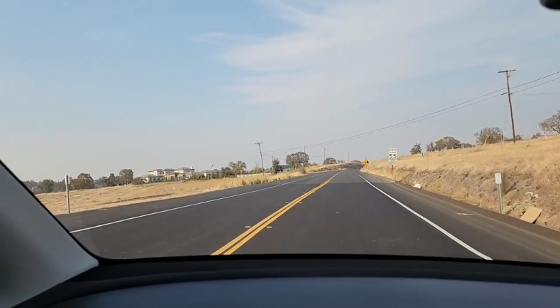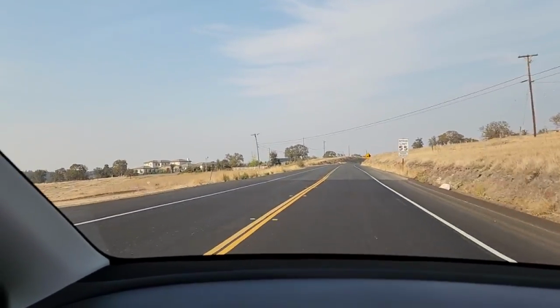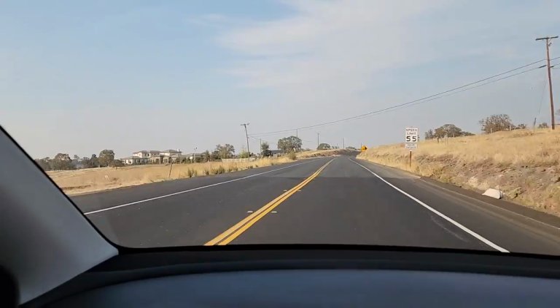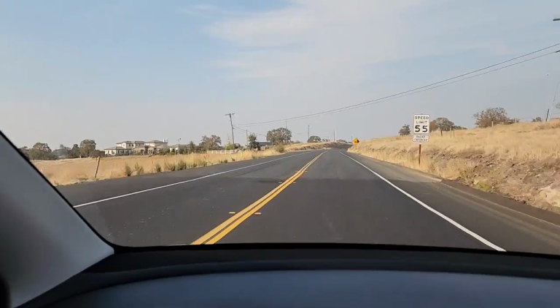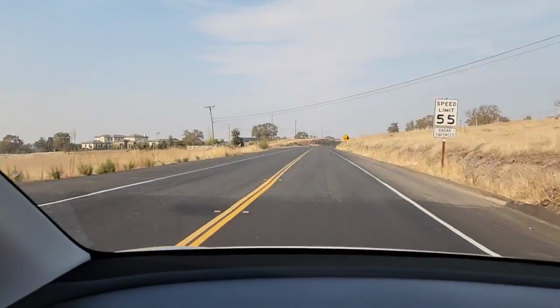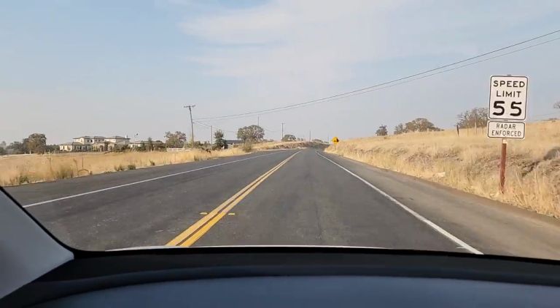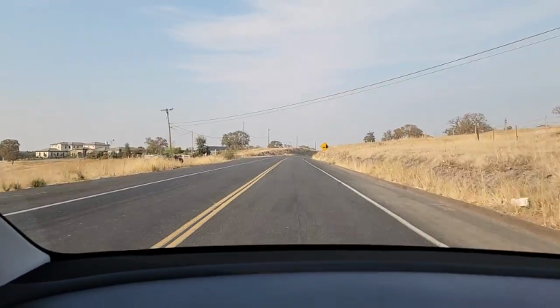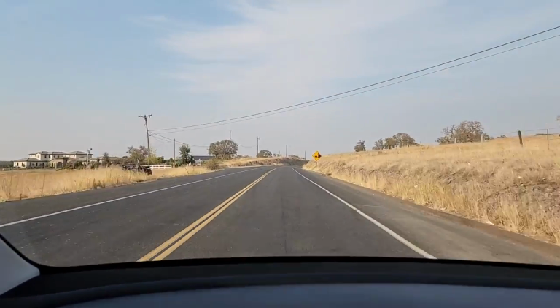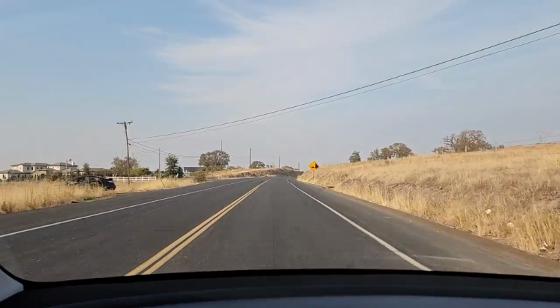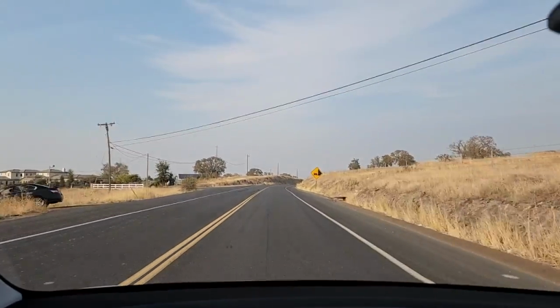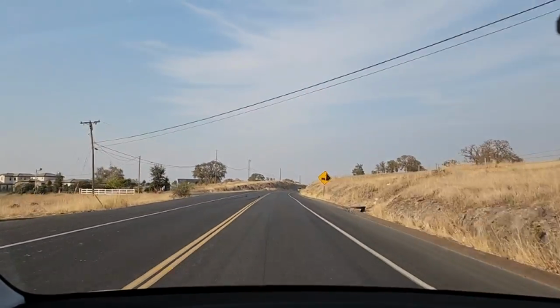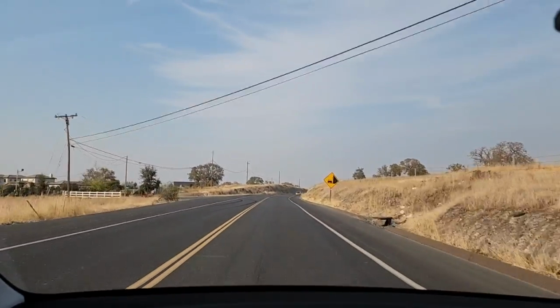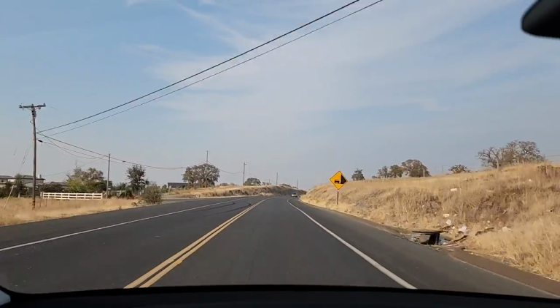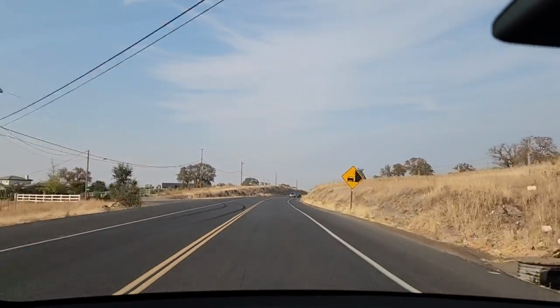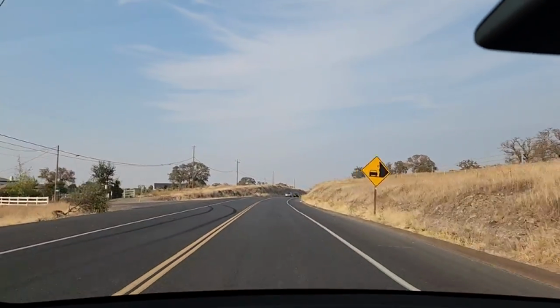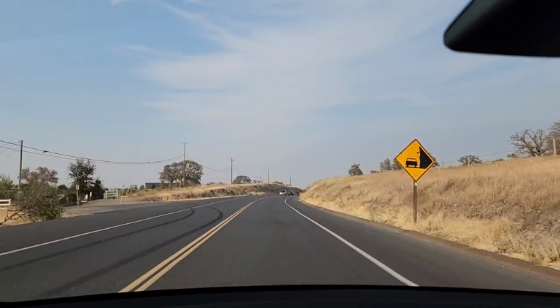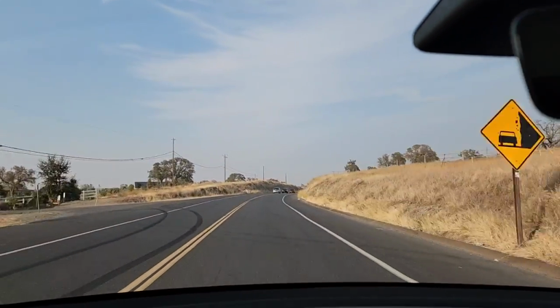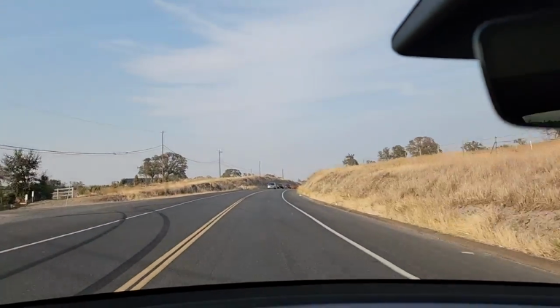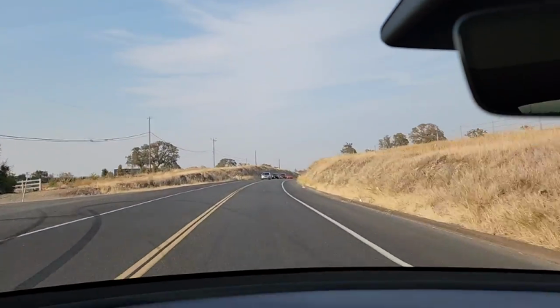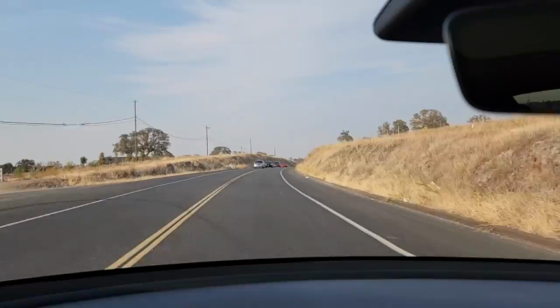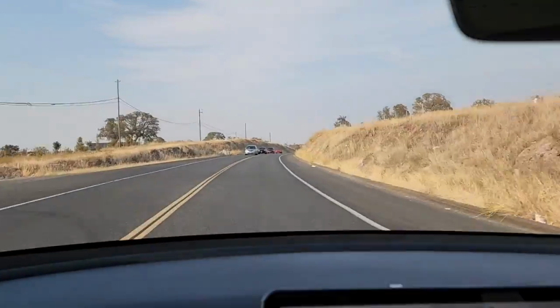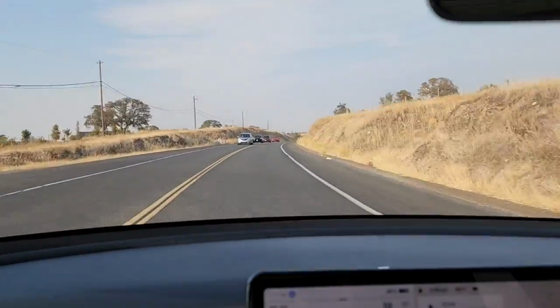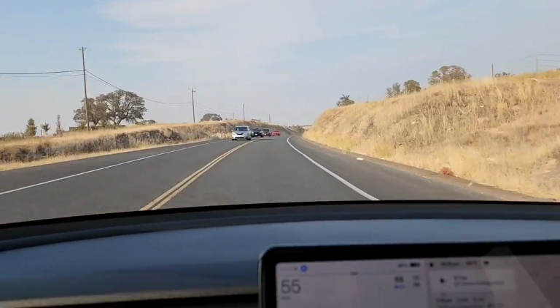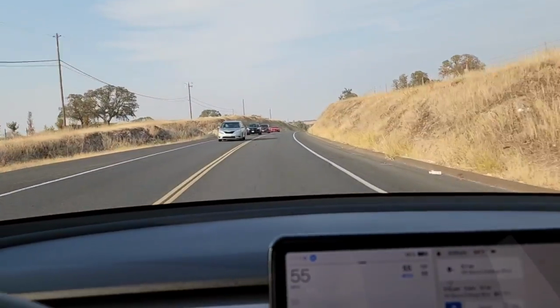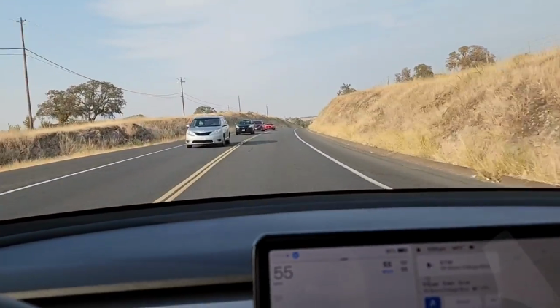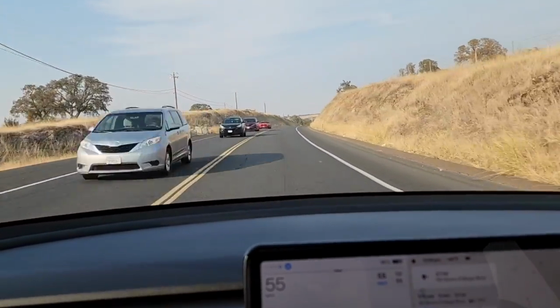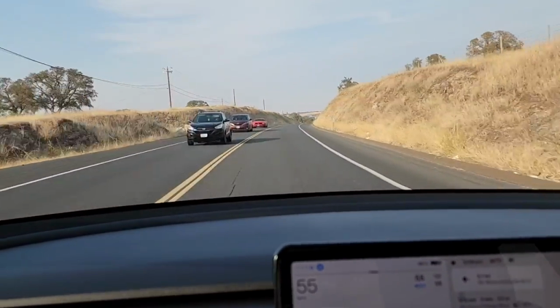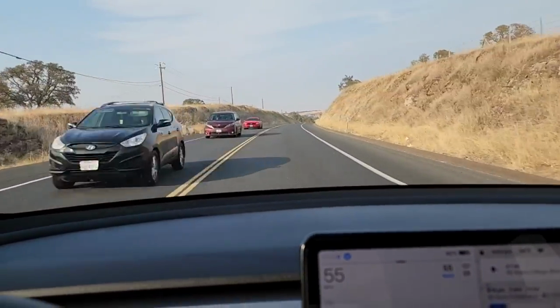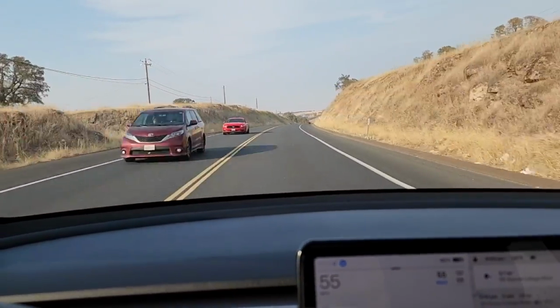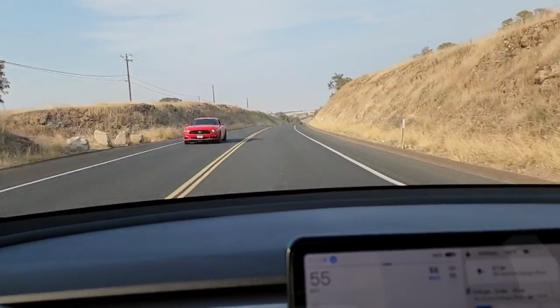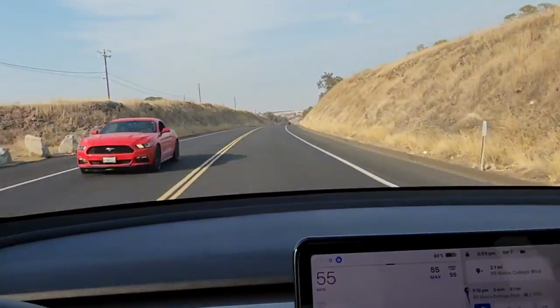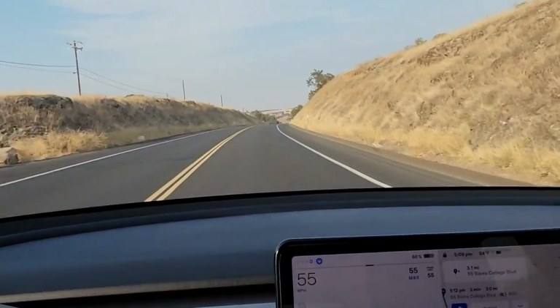Wait — was that guy asleep in his Tesla? I feel like the driver of that Tesla was asleep just now. Am I wrong? I'm going to have to go back and look at that footage later.